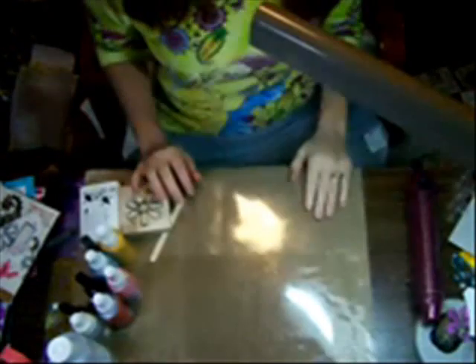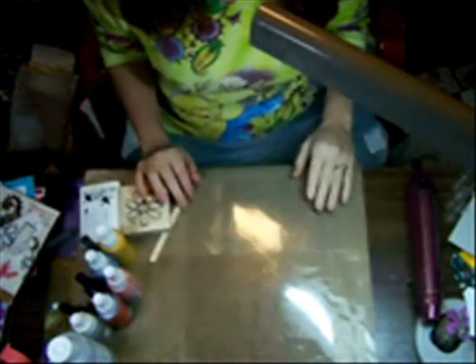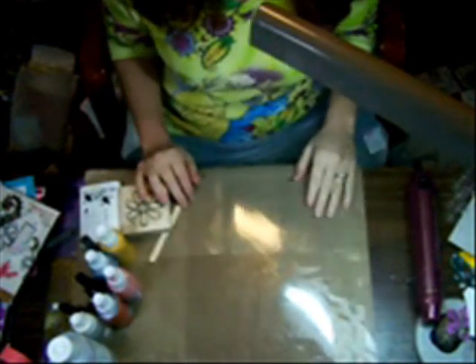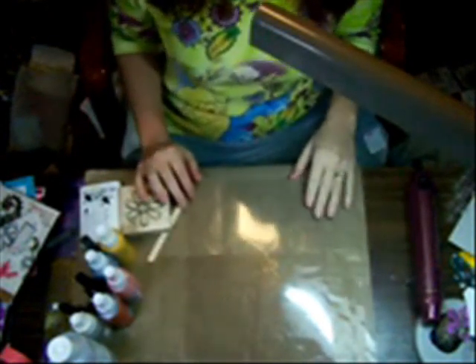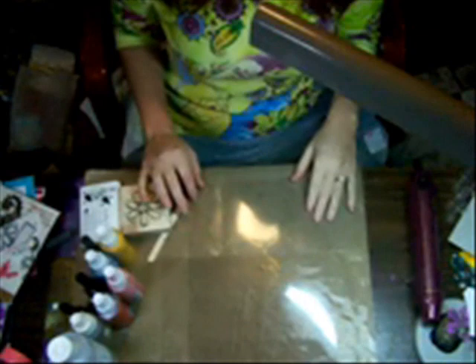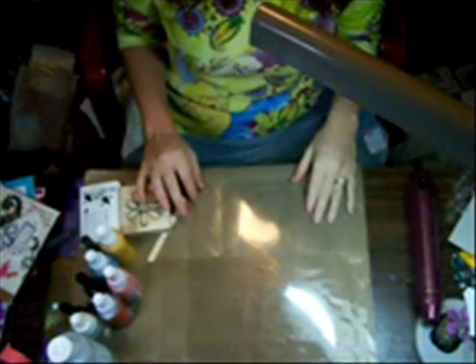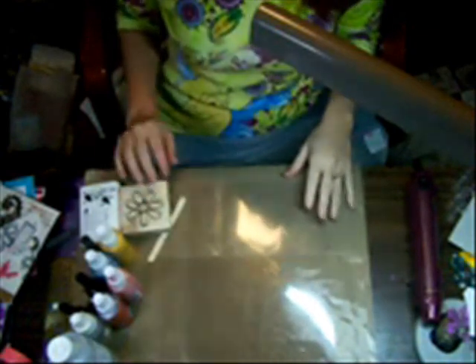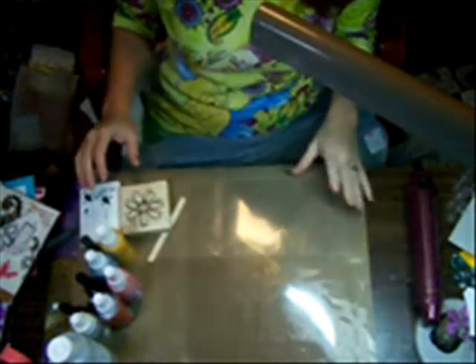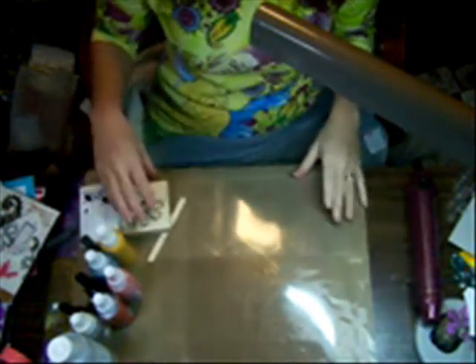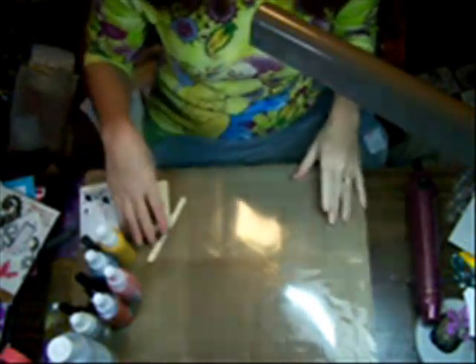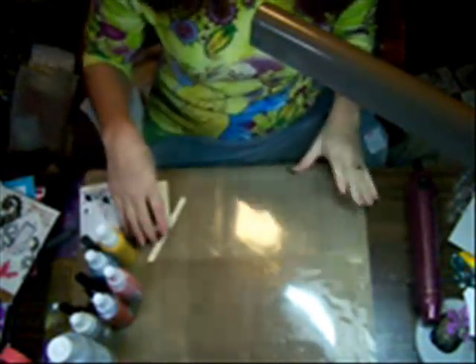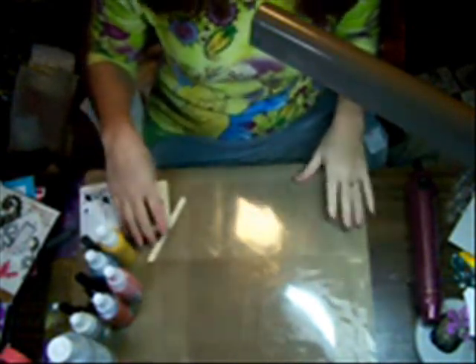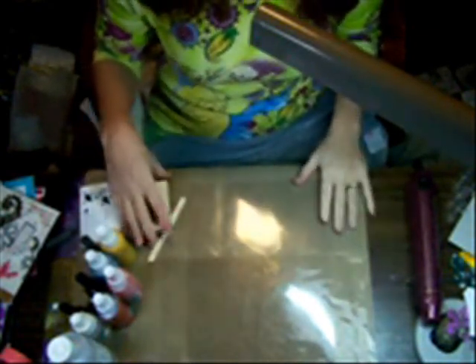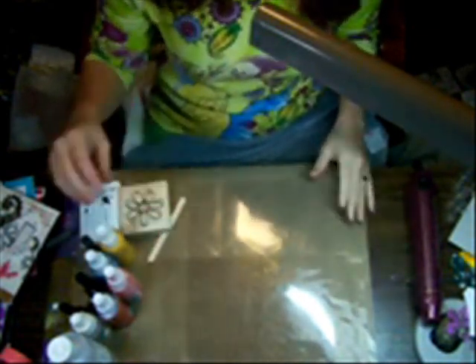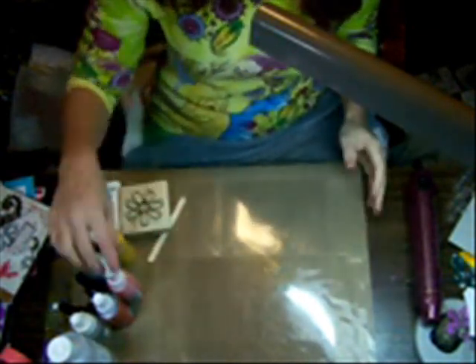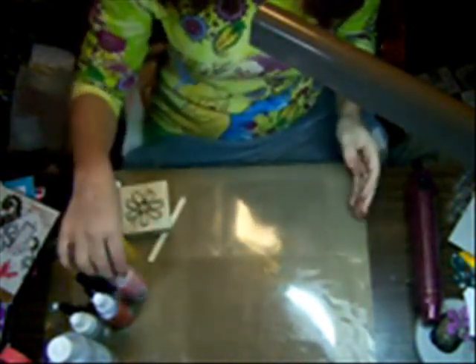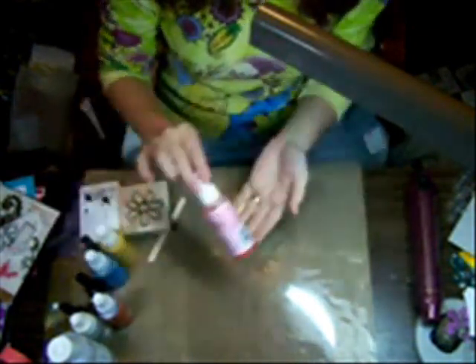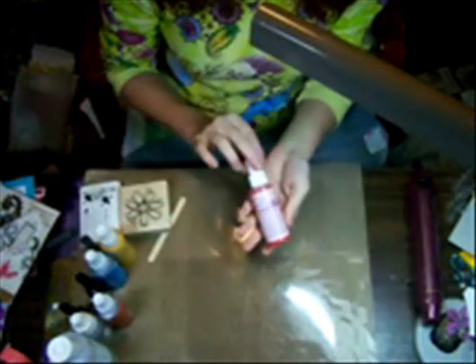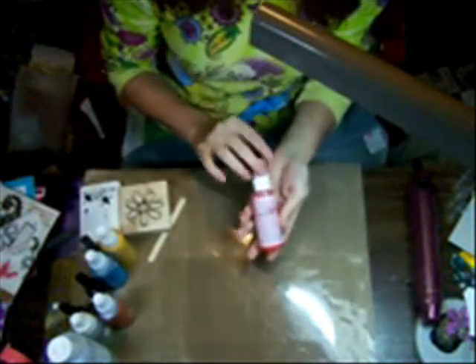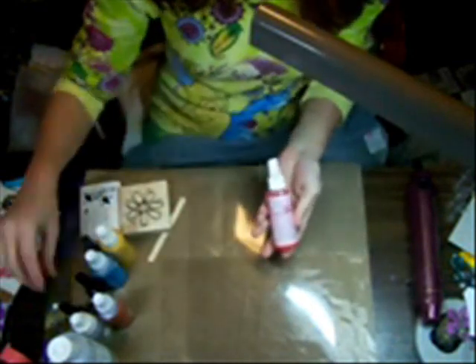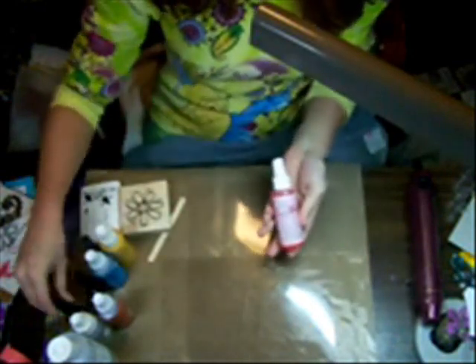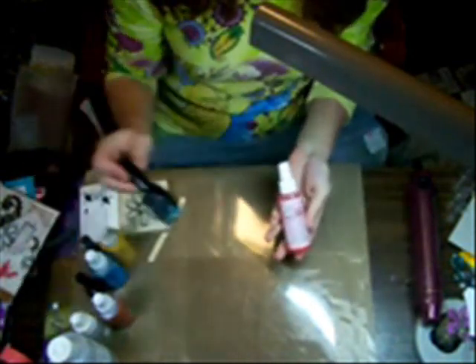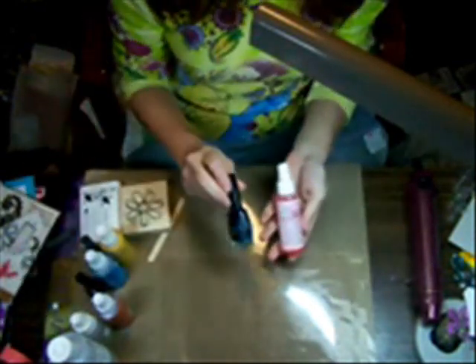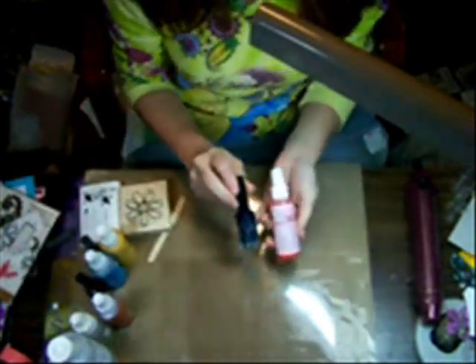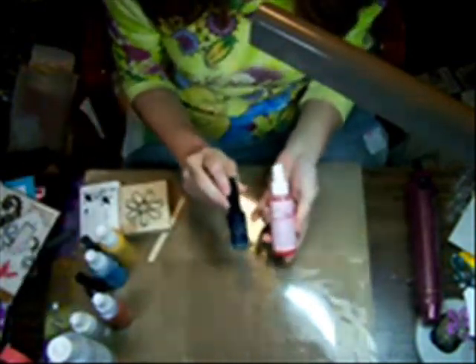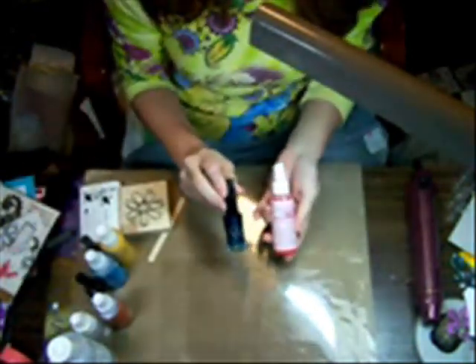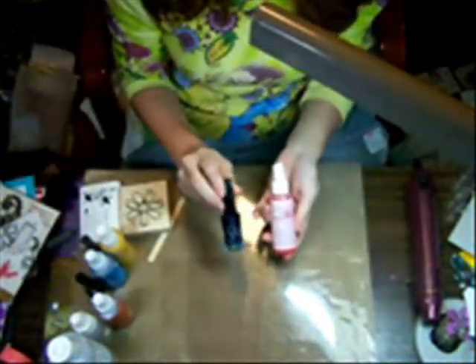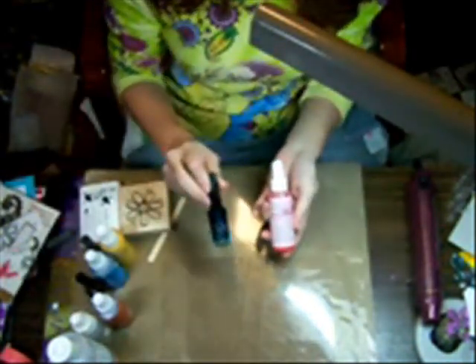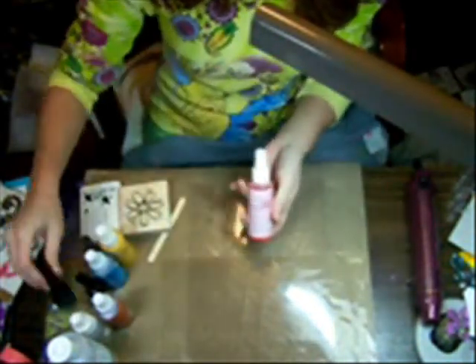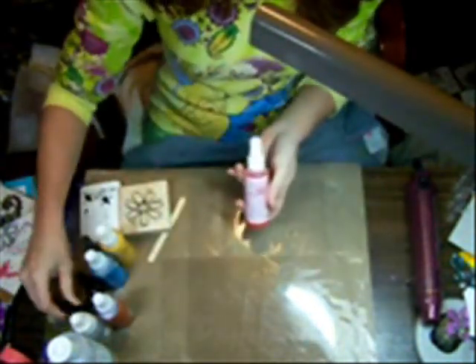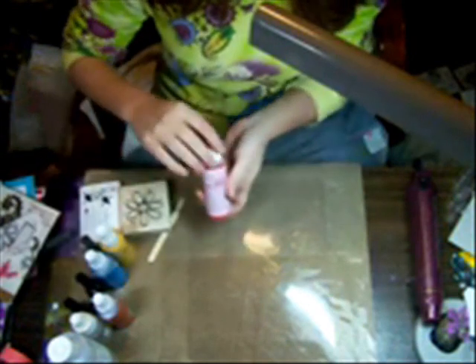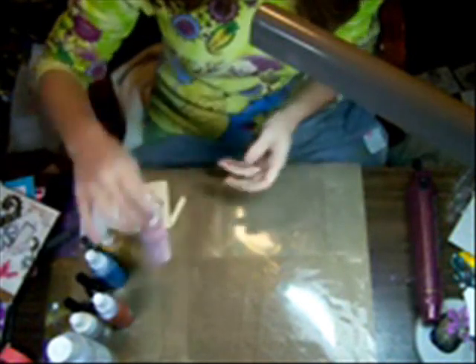Hi! My name is Terri Sproul and I'd like to welcome you to my studio. Today we're going to do some really cool techniques using Memory Mist and Silks from Stuart Superior. So let's get playing.